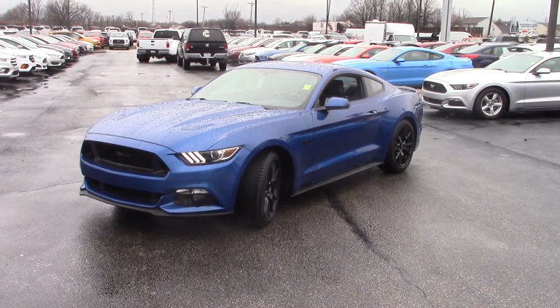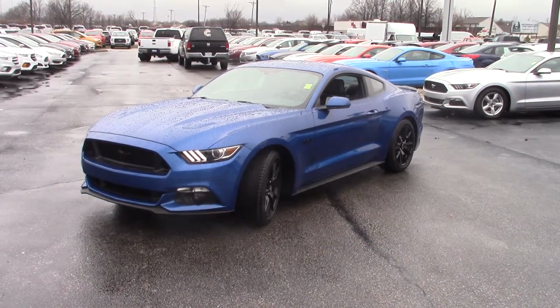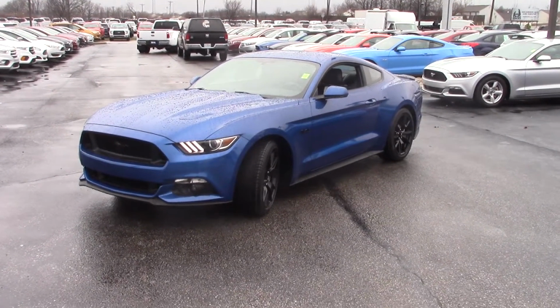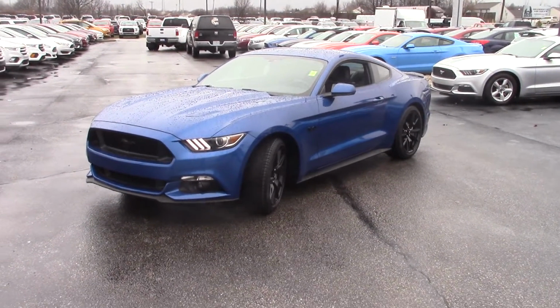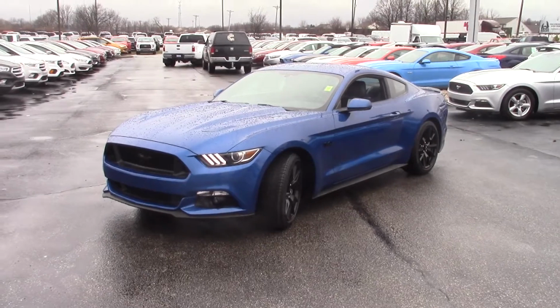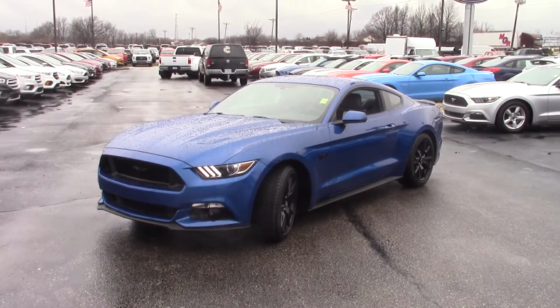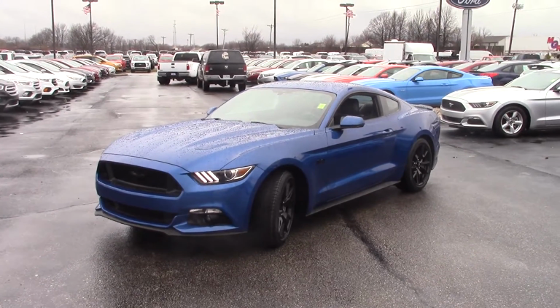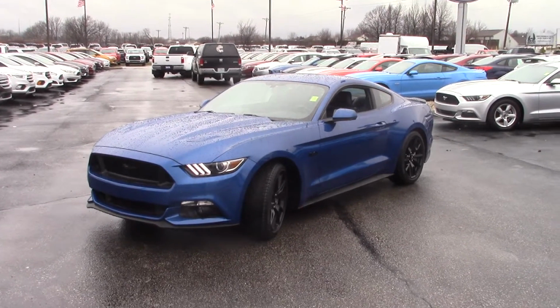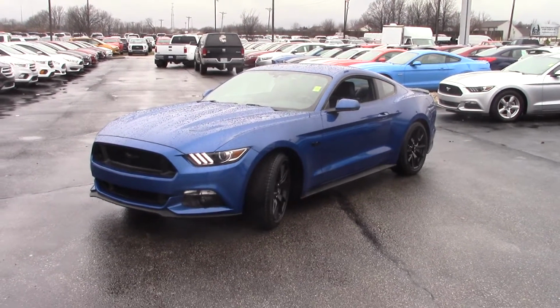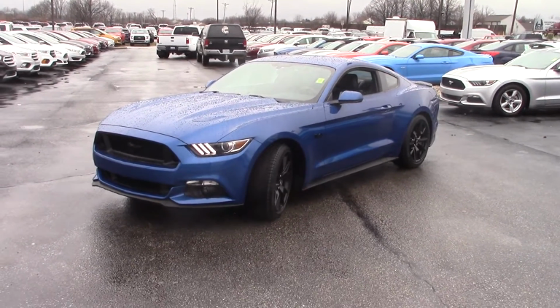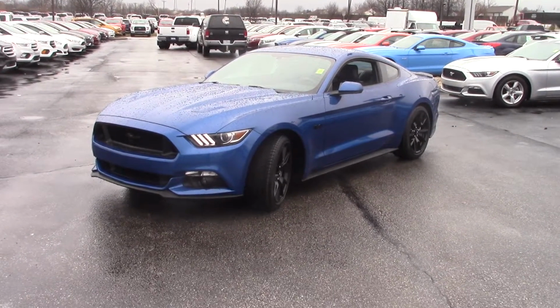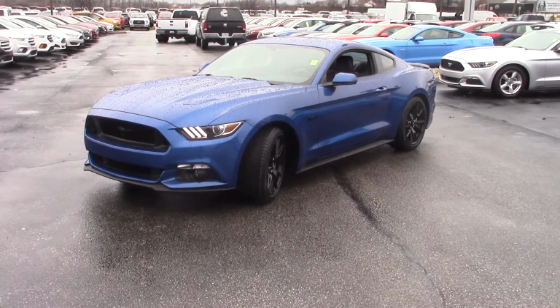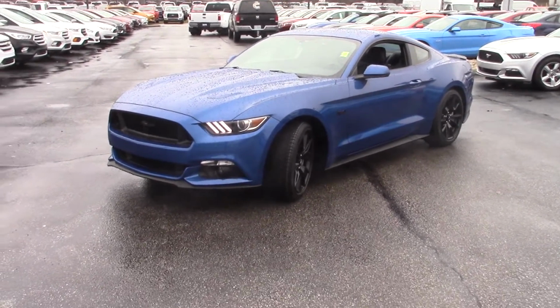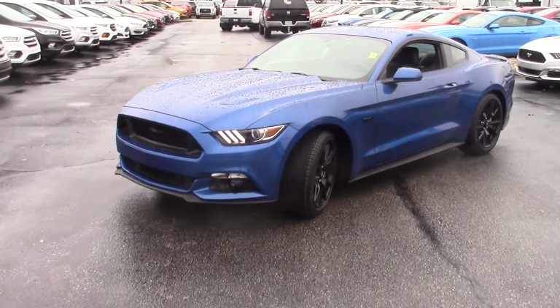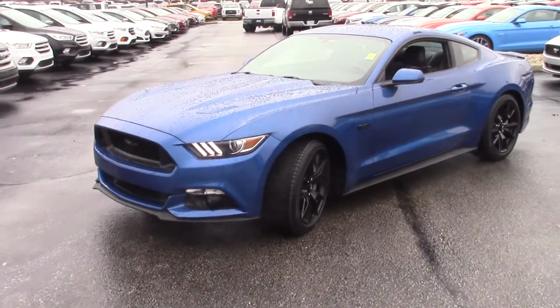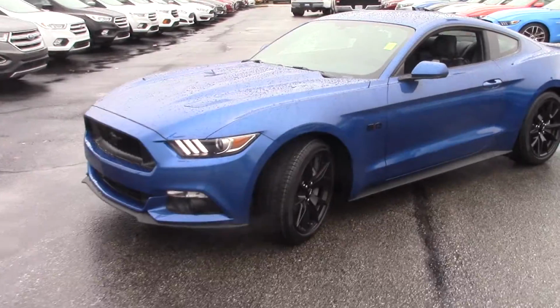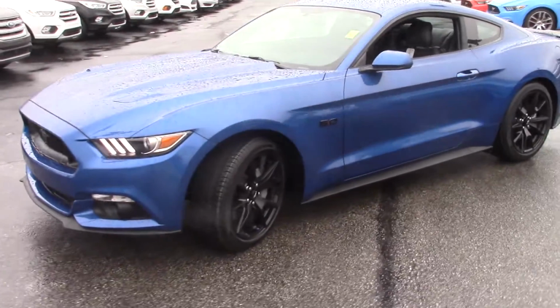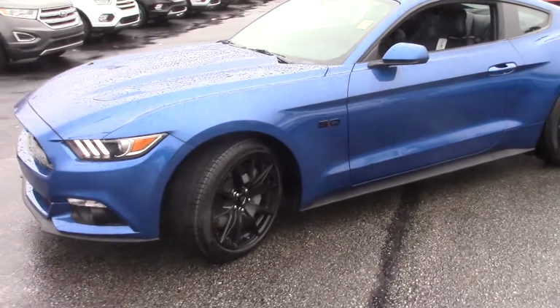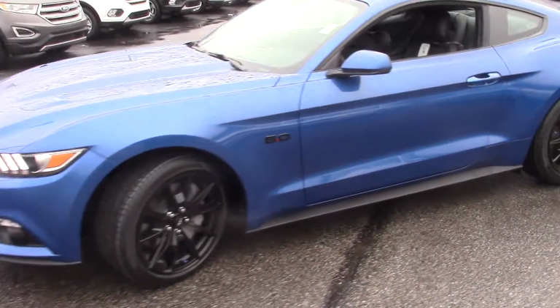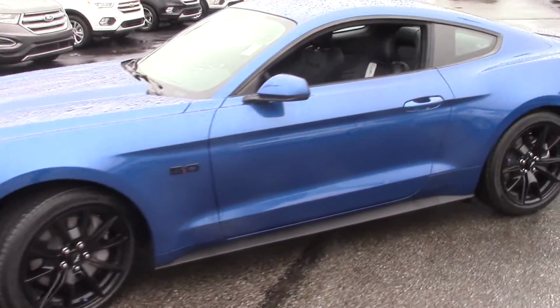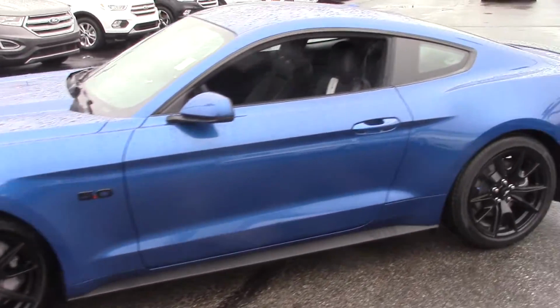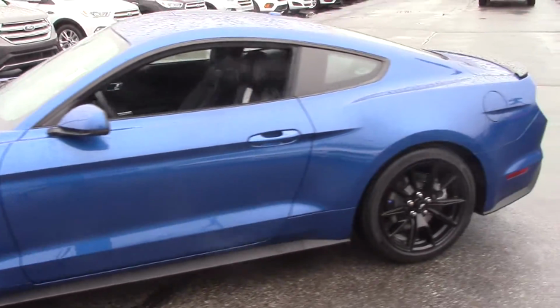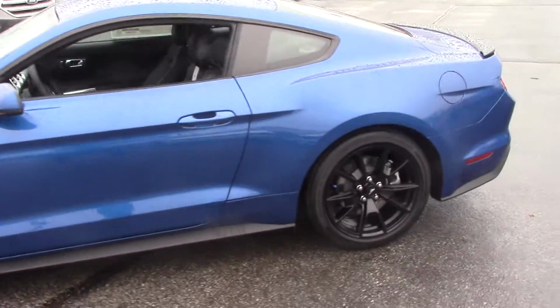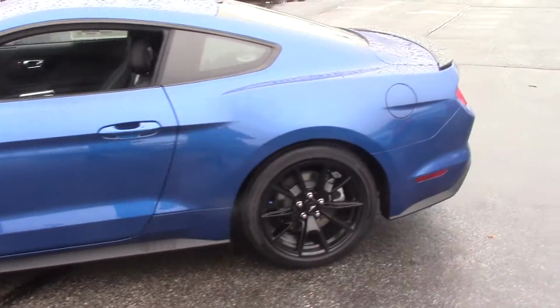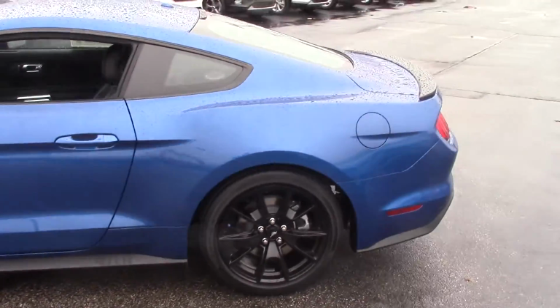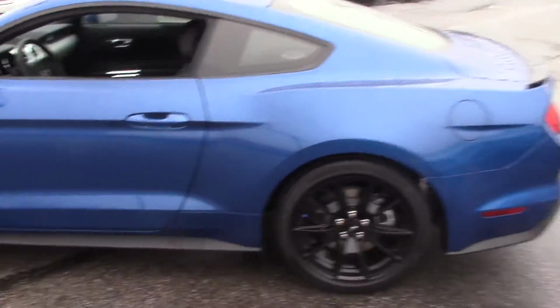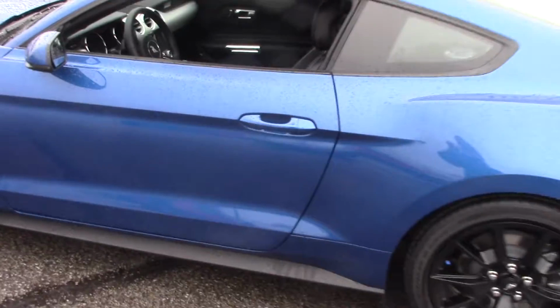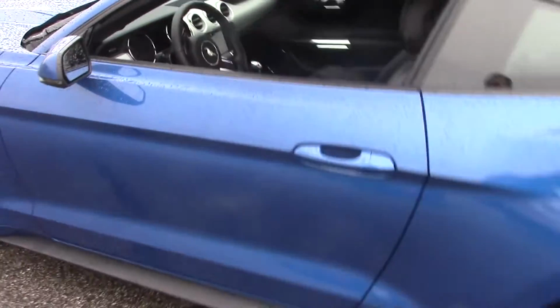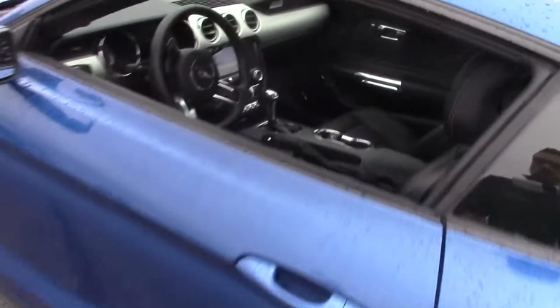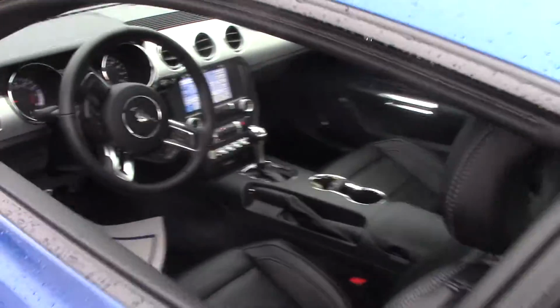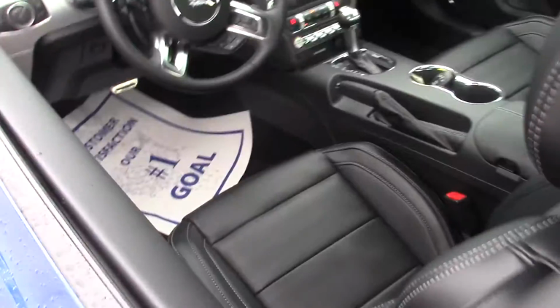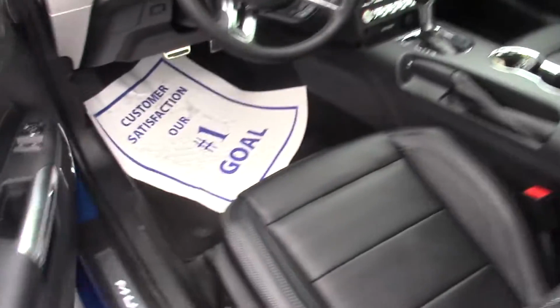This is Nathan from Bill Estes Ford, and I wanted to give you a better look at this 2017 Mustang GT you inquired about. Lightning blue with the black wheels — great looking car.